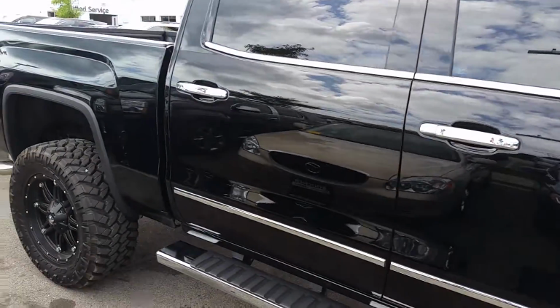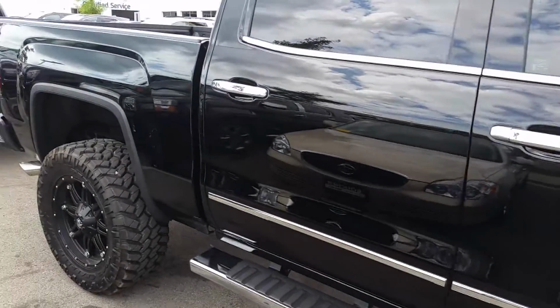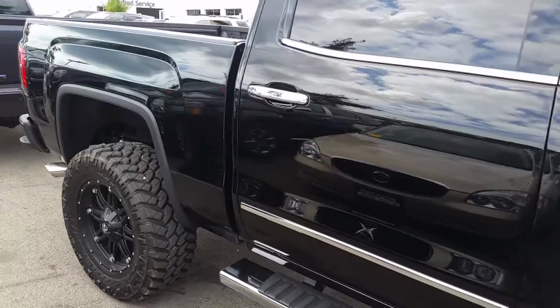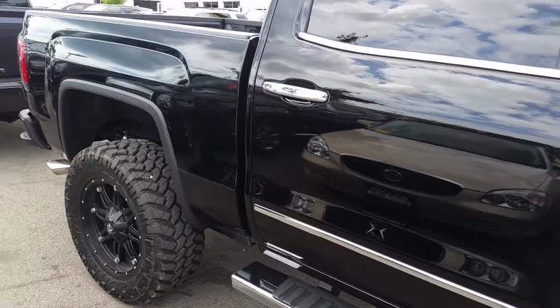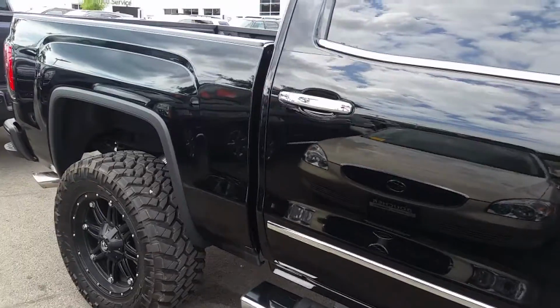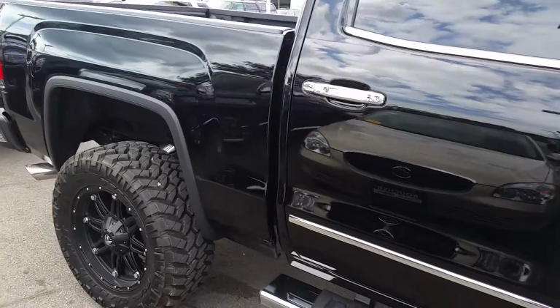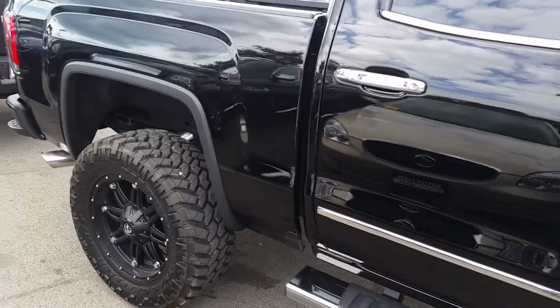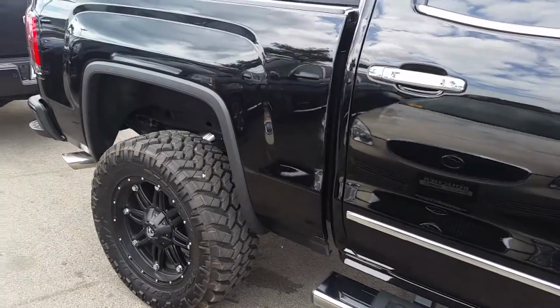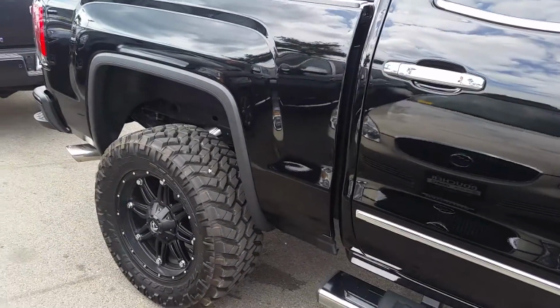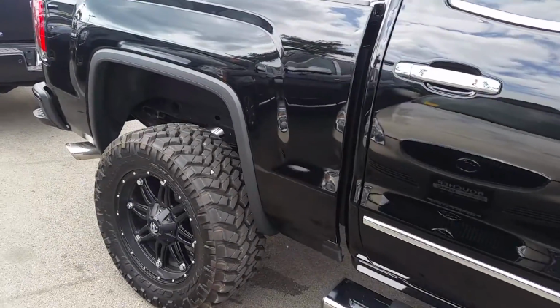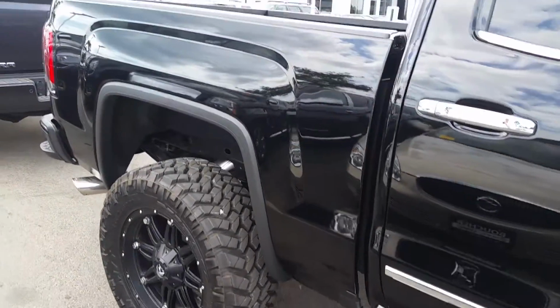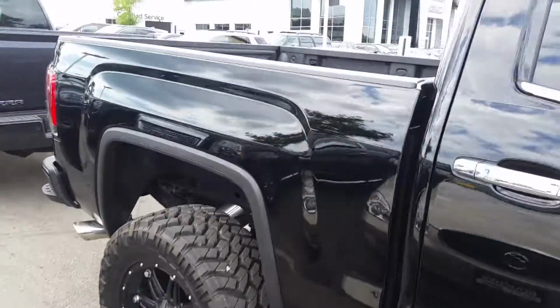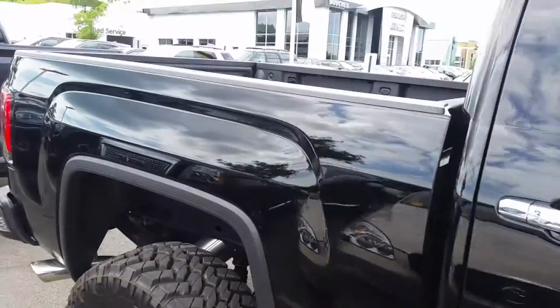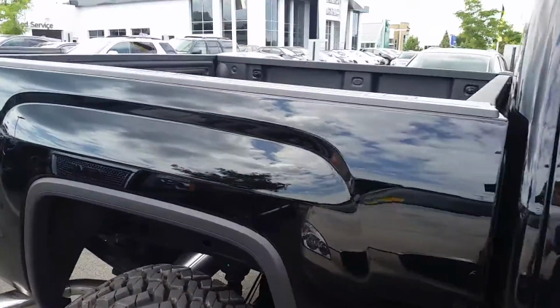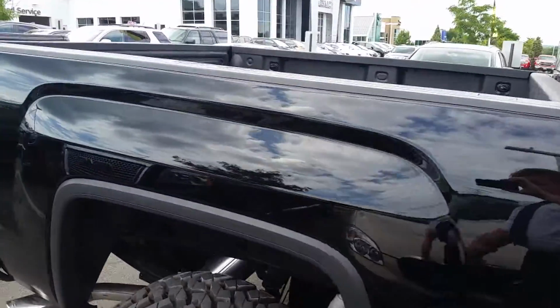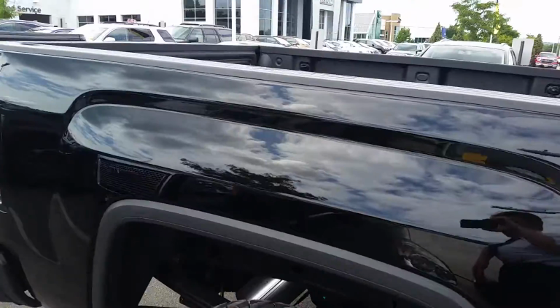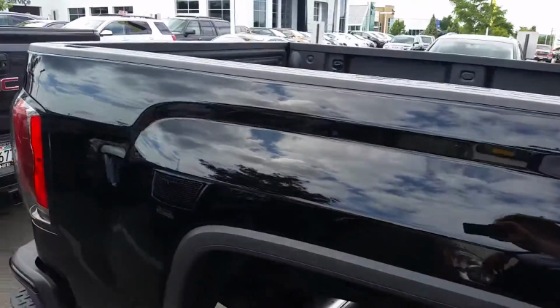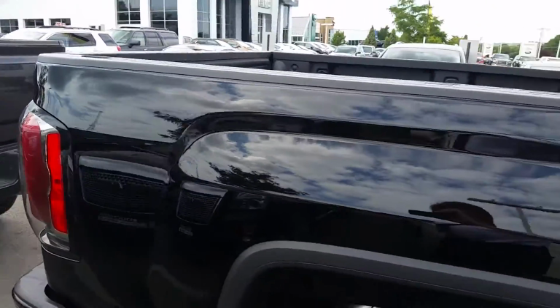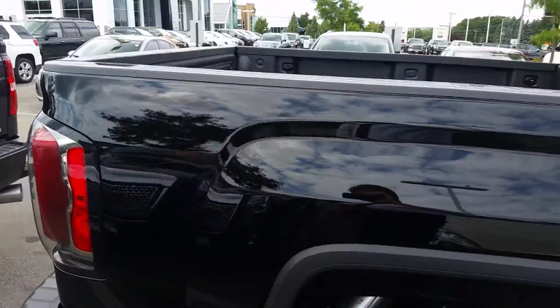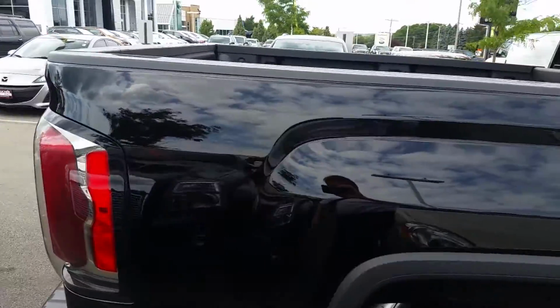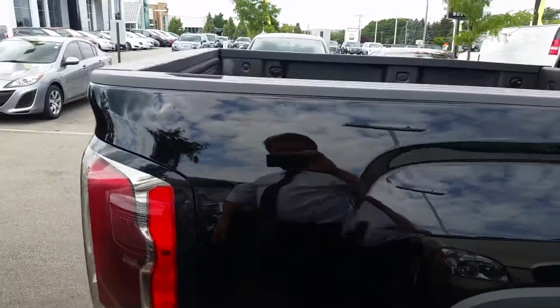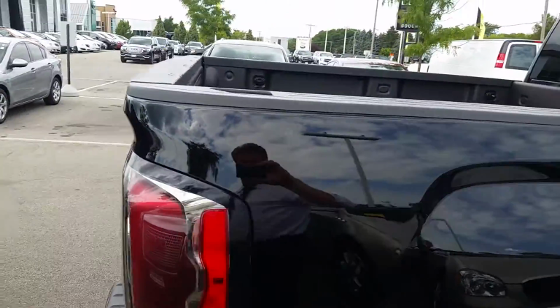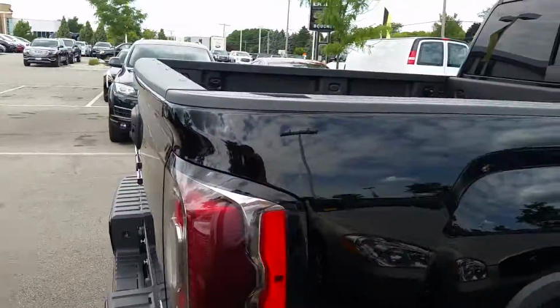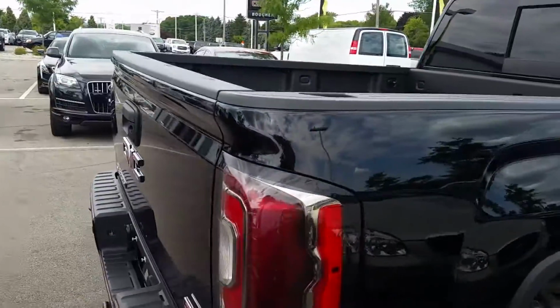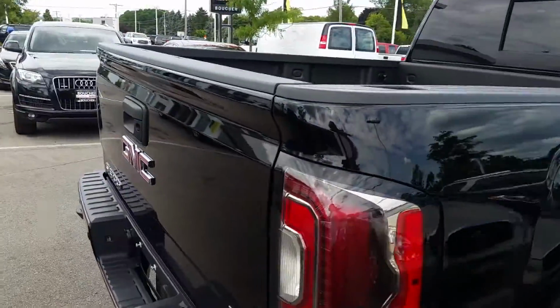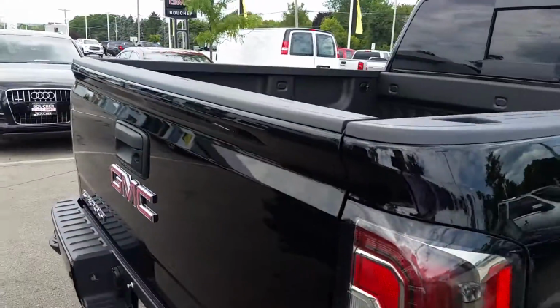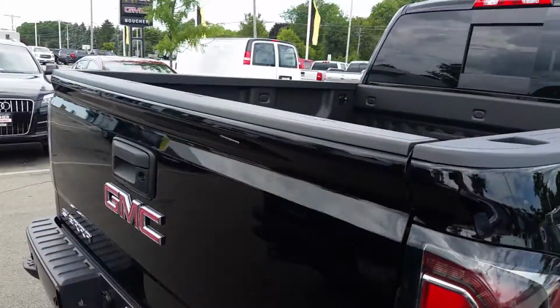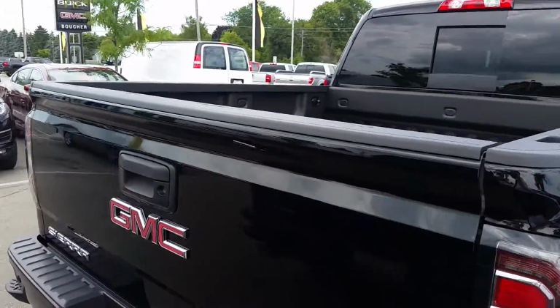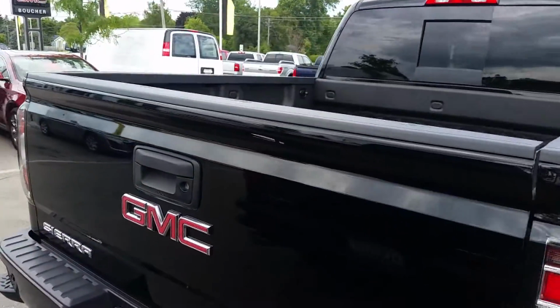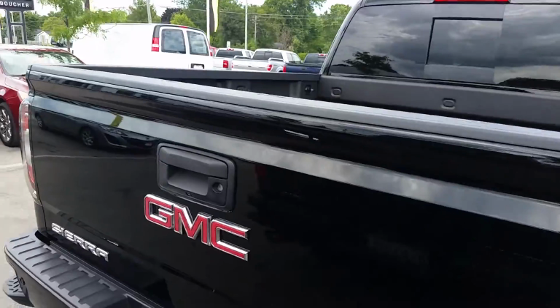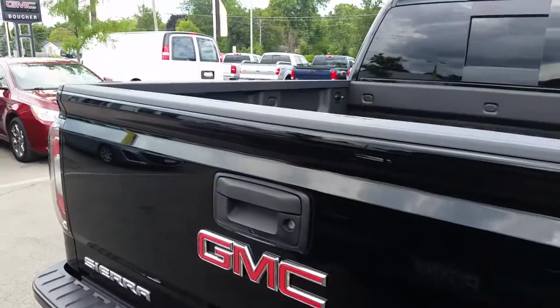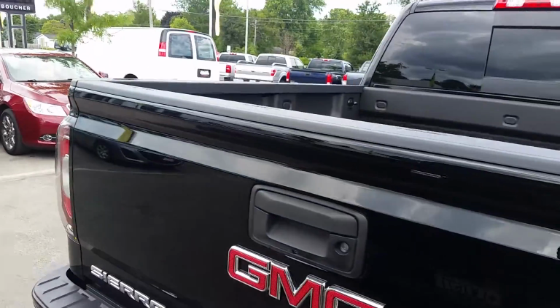As you can see, it's got a great-looking customized lift kit and rims. This is a very clean truck — one owner, very low miles at under 3,000.